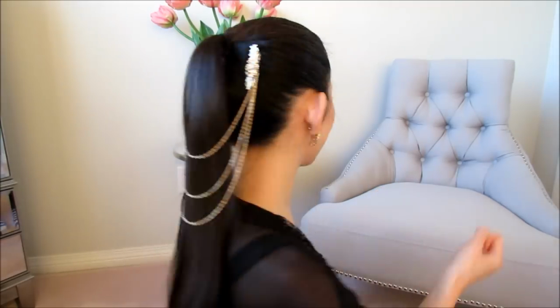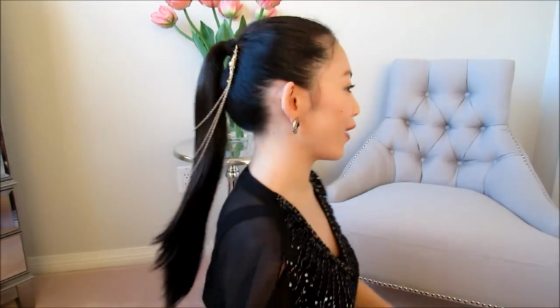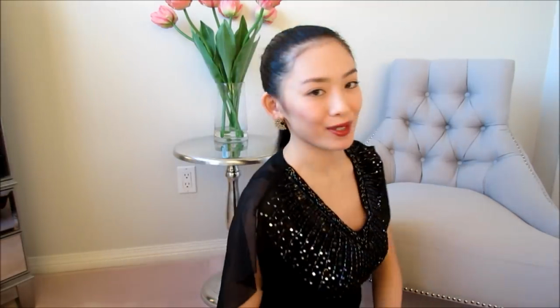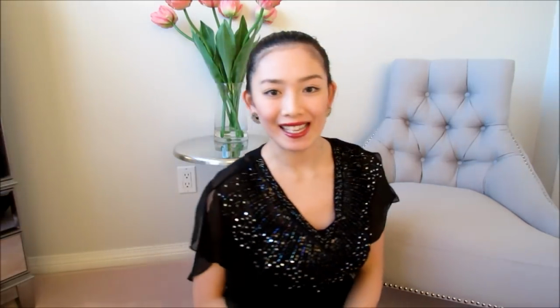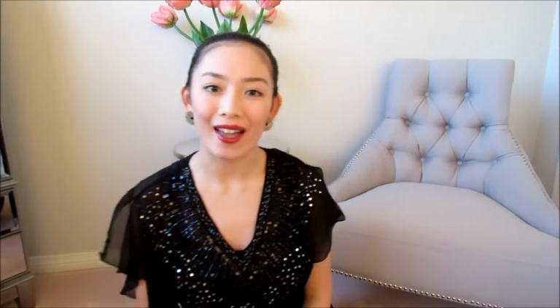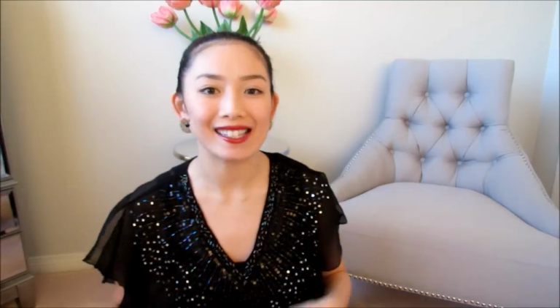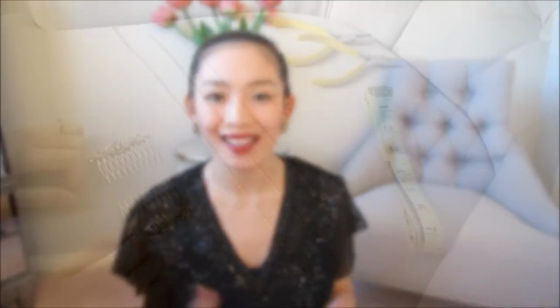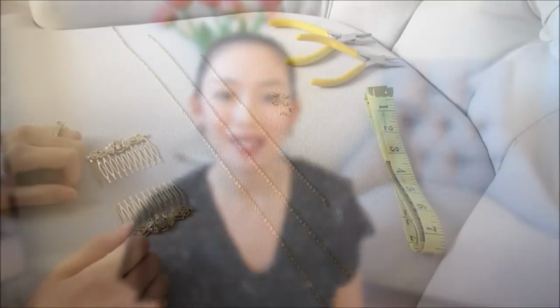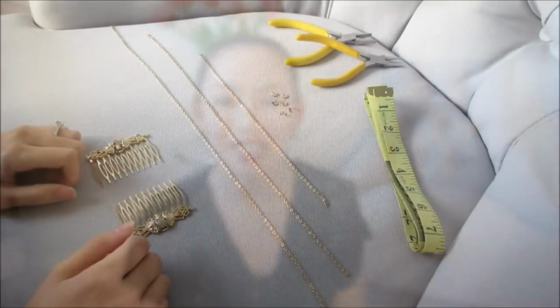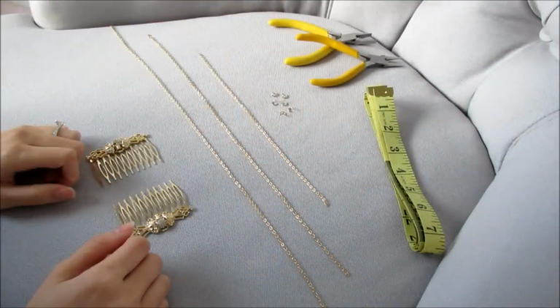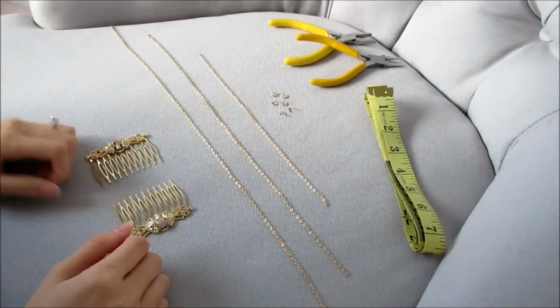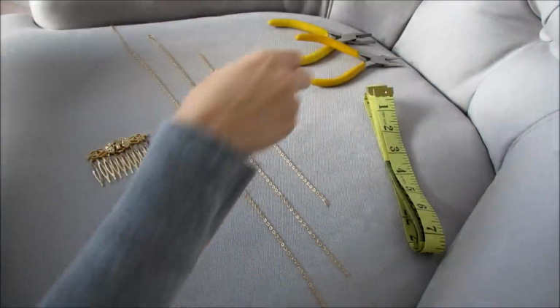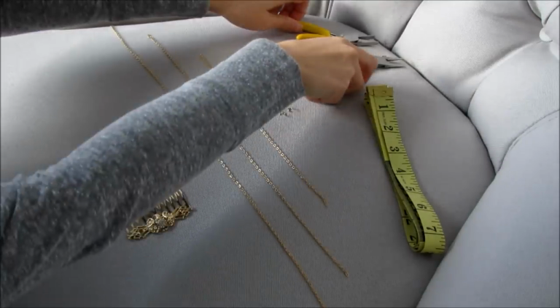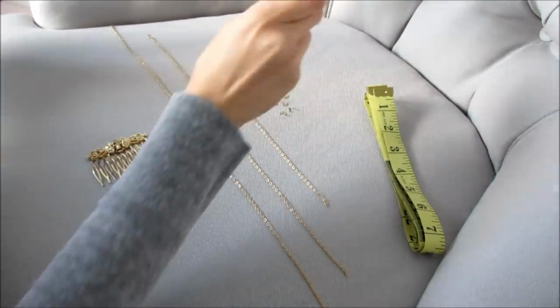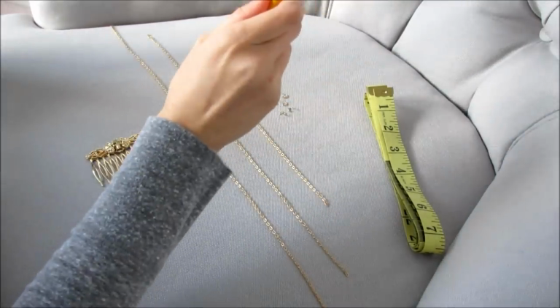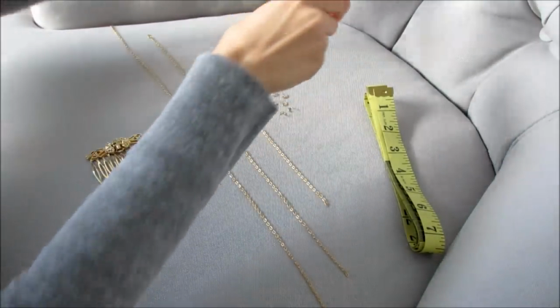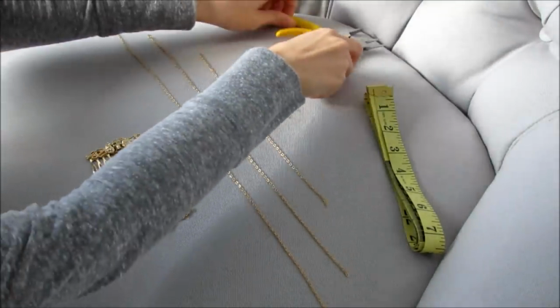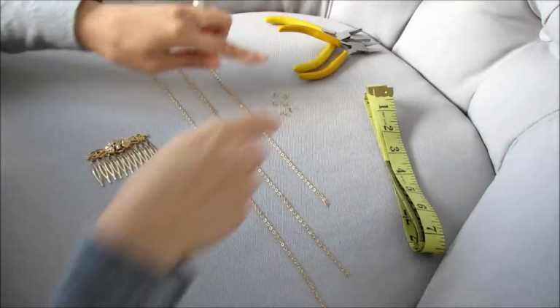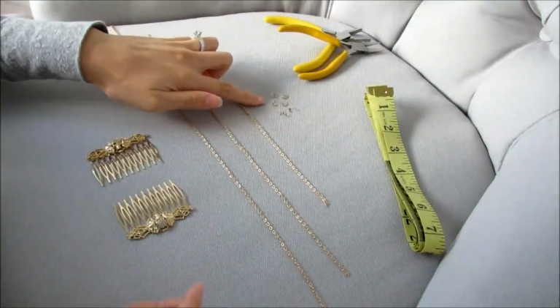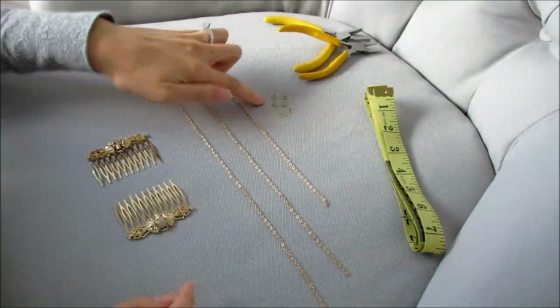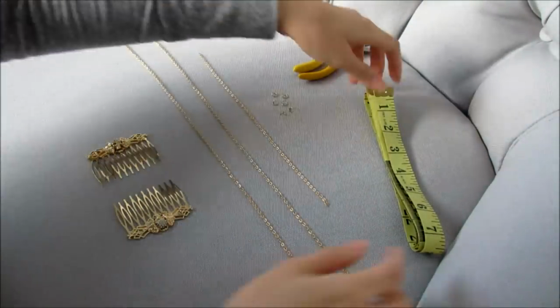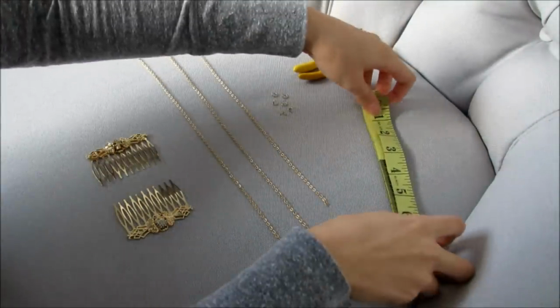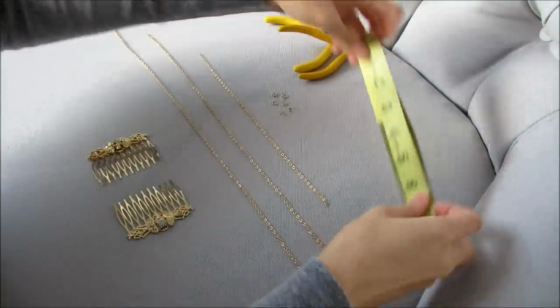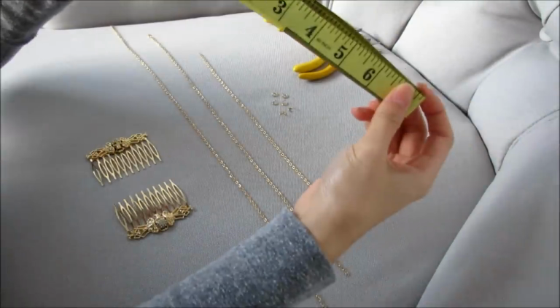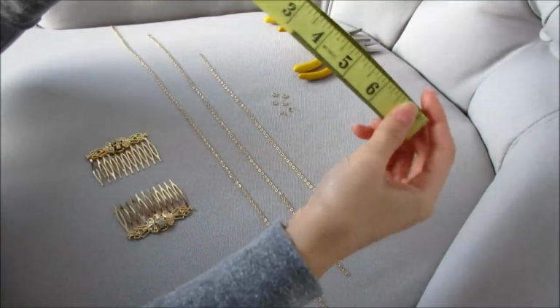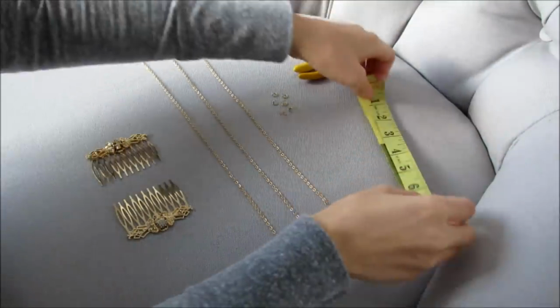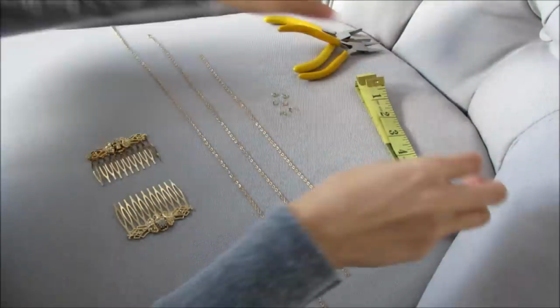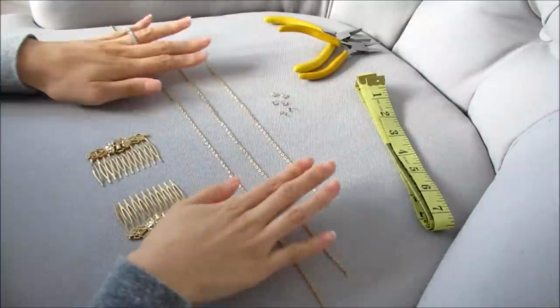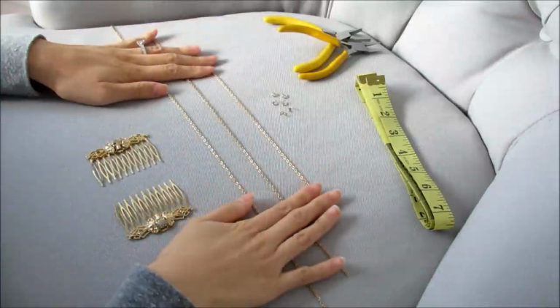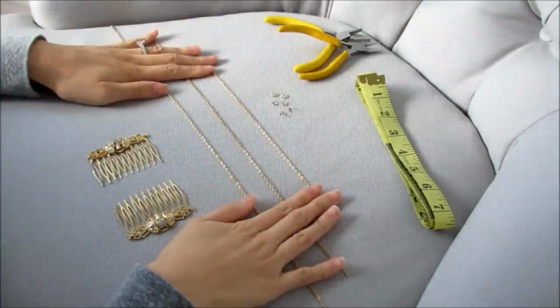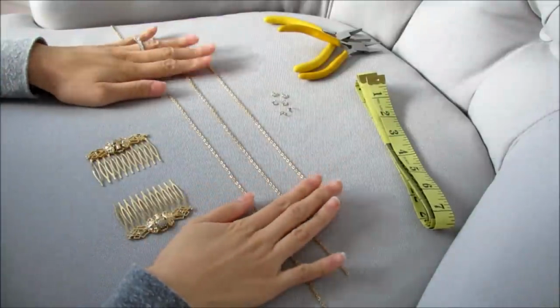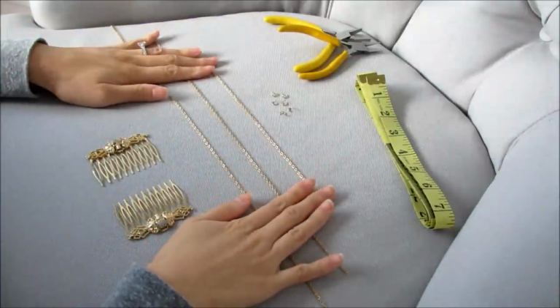If you guys want to see how it's done, then please keep on watching. To make this headpiece you'll need two pliers, some jump rings, a measuring tape, and some chain.